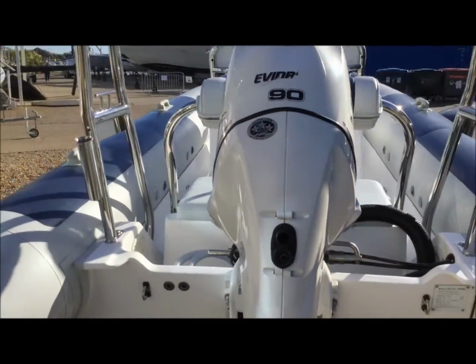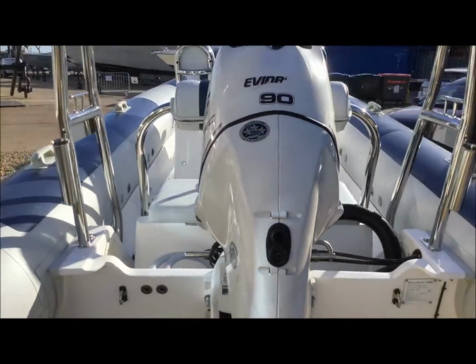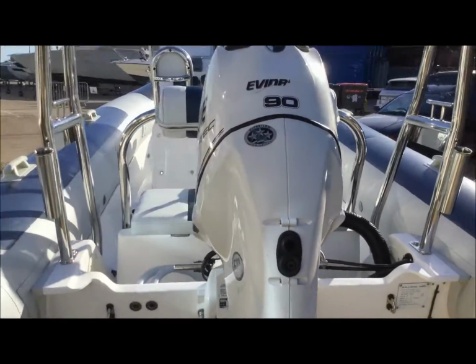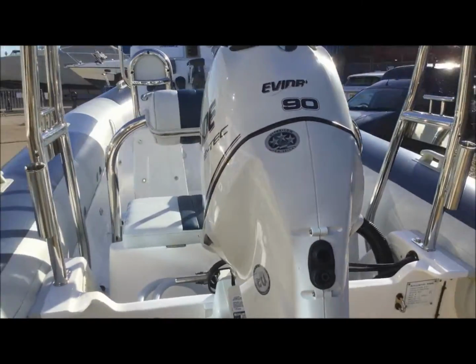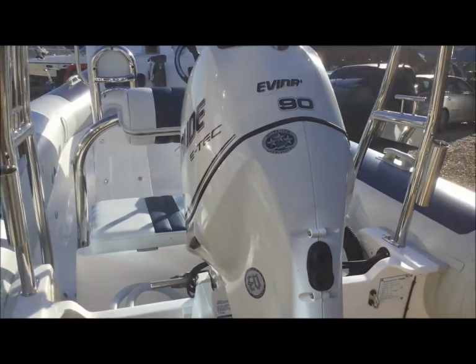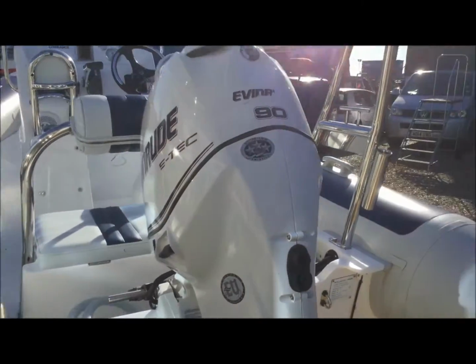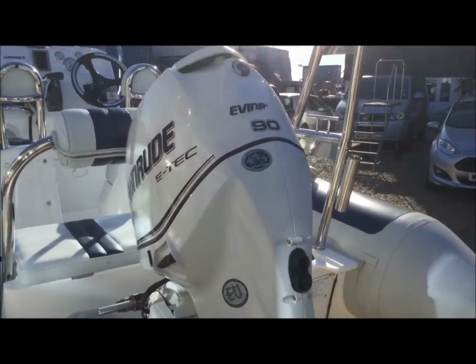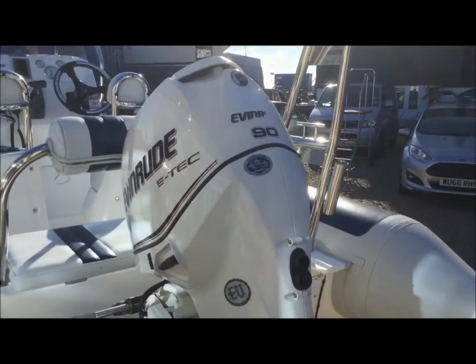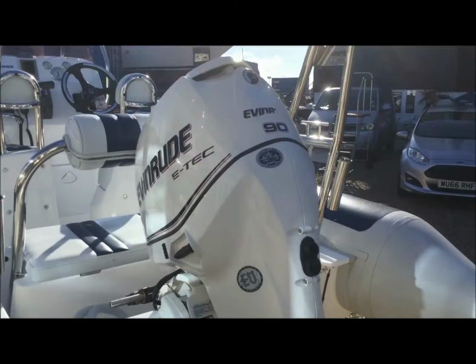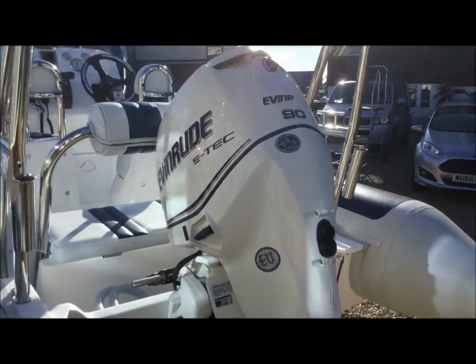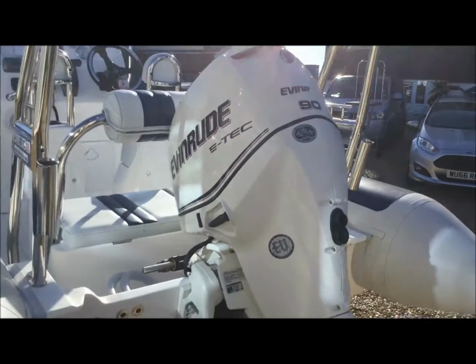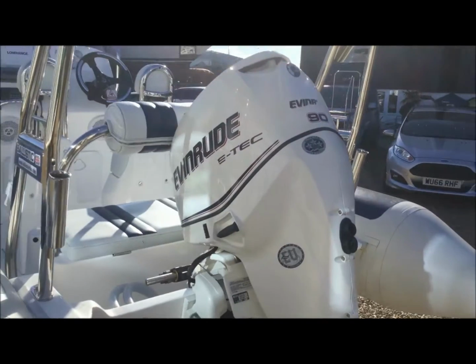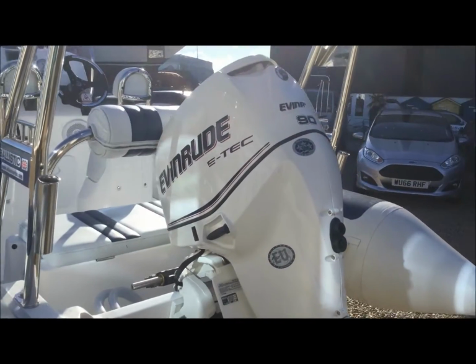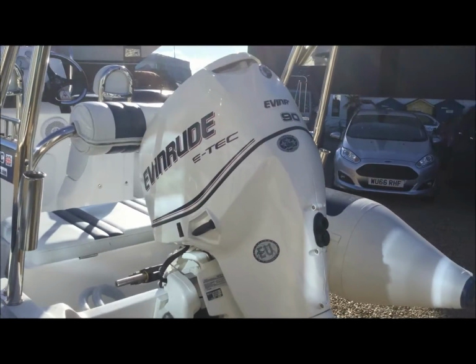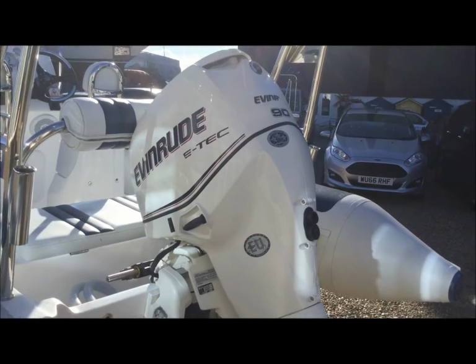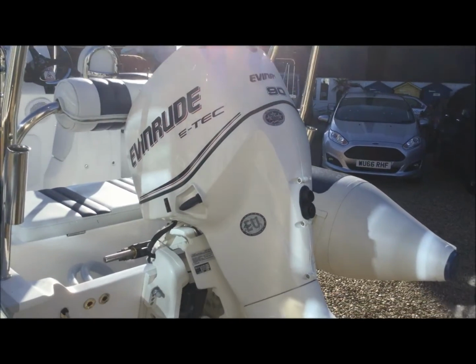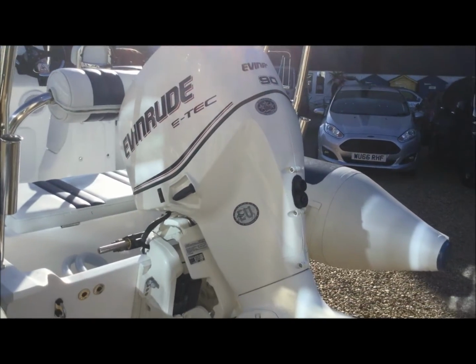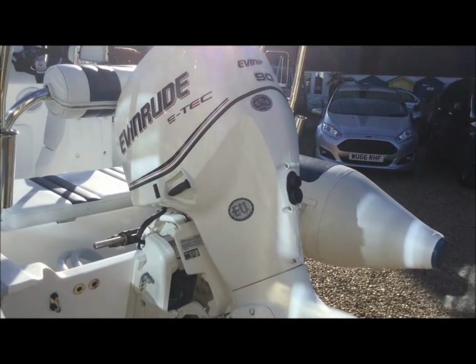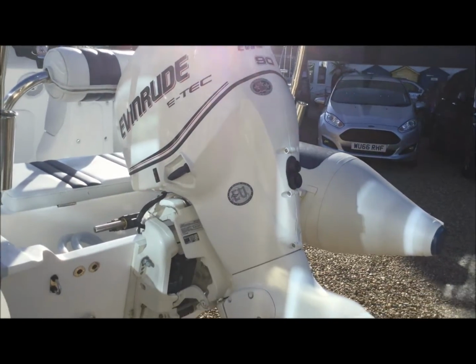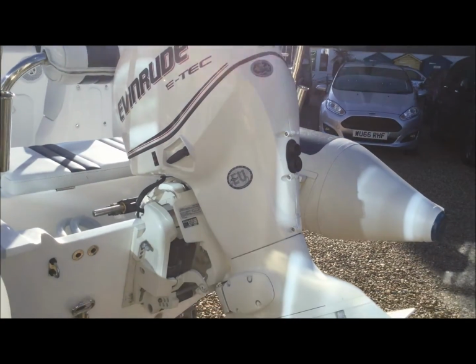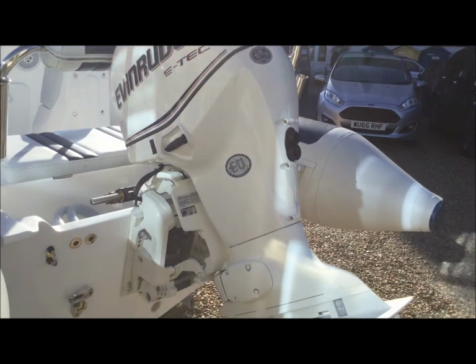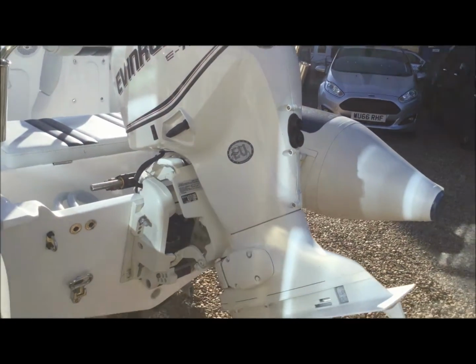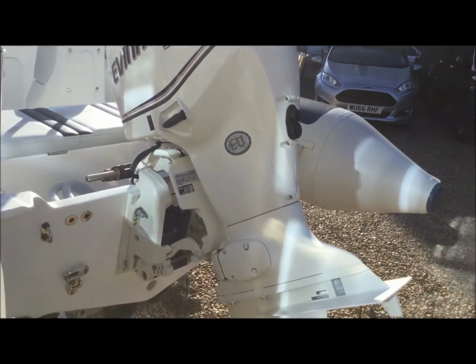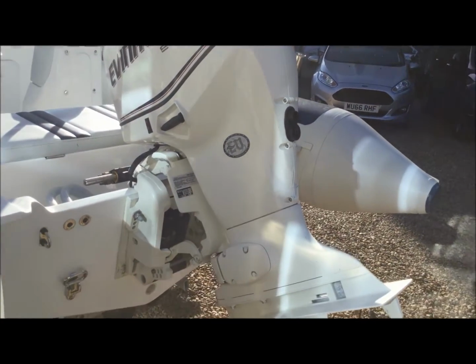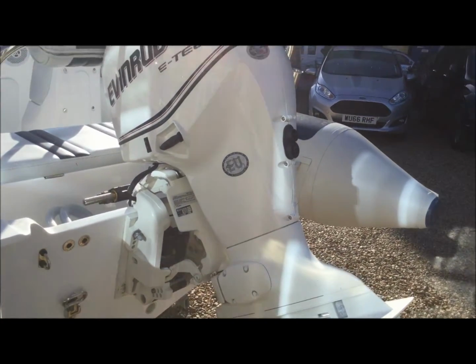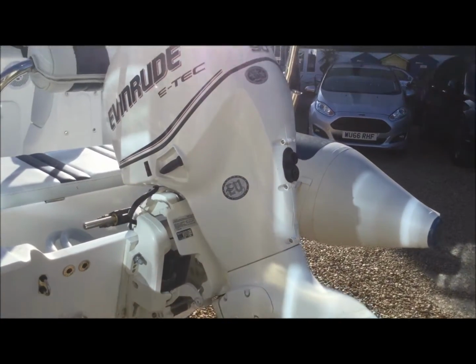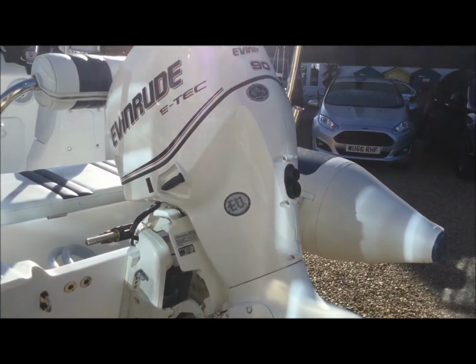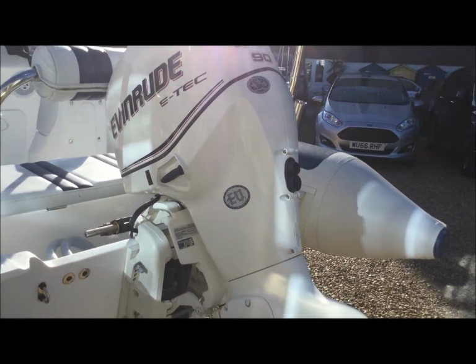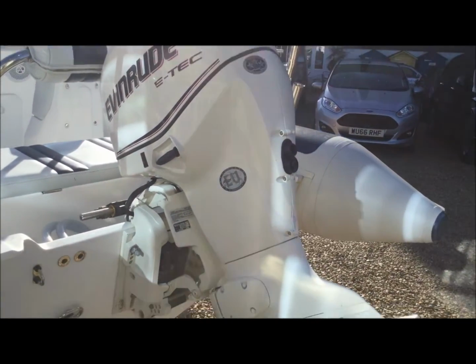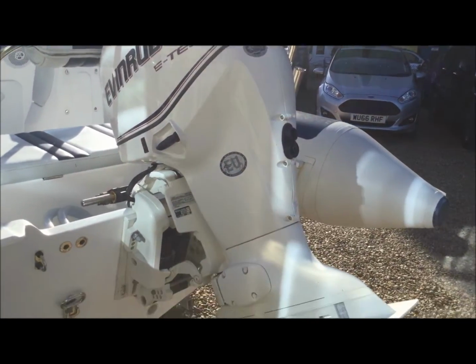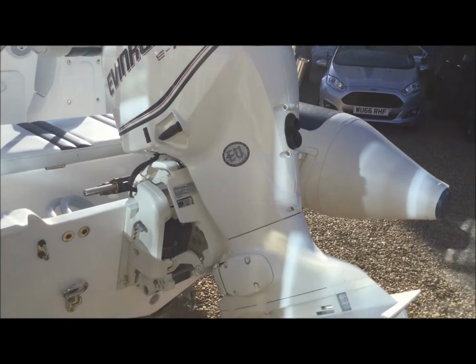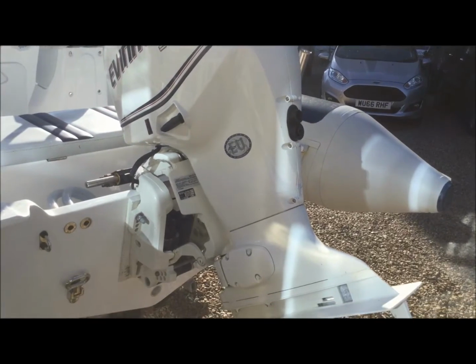The engine fitted to the boat is an Evinrude E-TEC 90 three-cylinder engine. Very, very light. Lots of power.